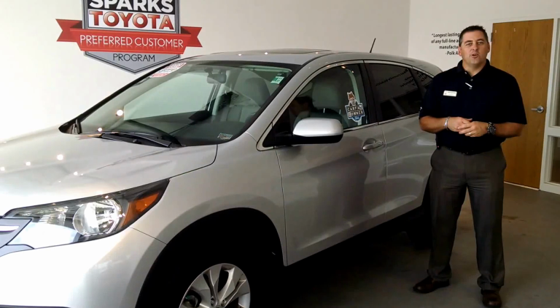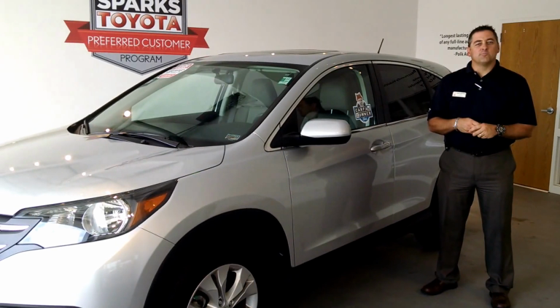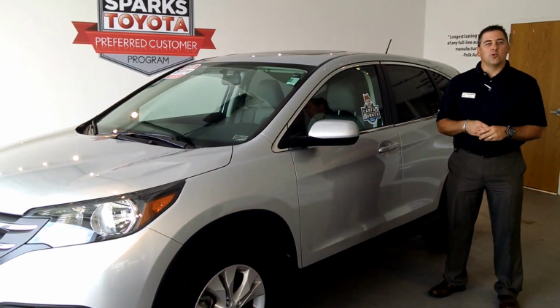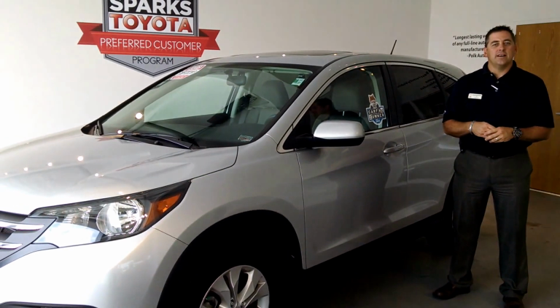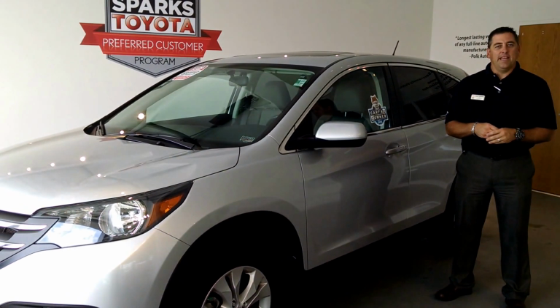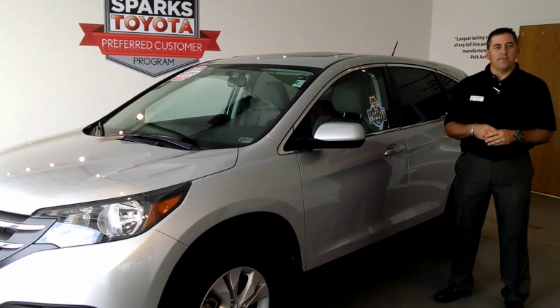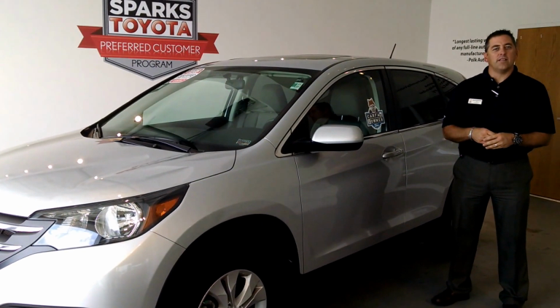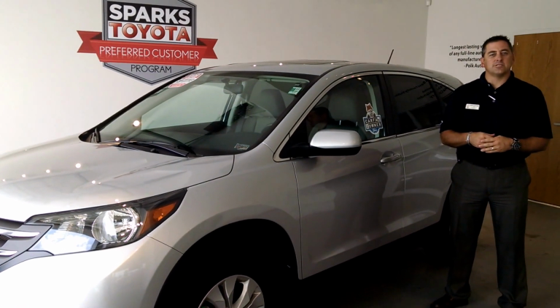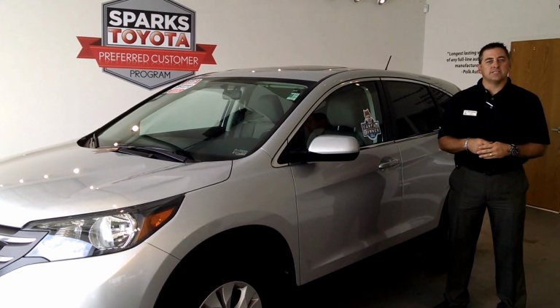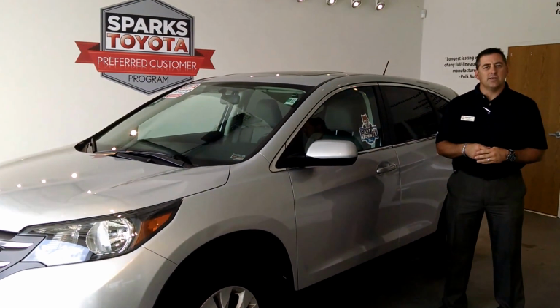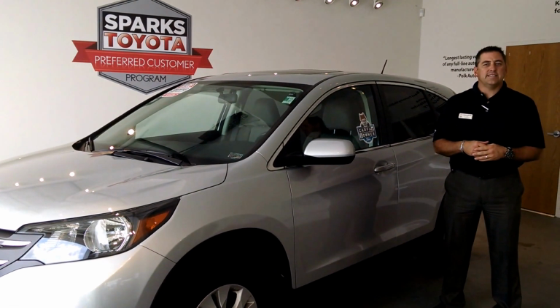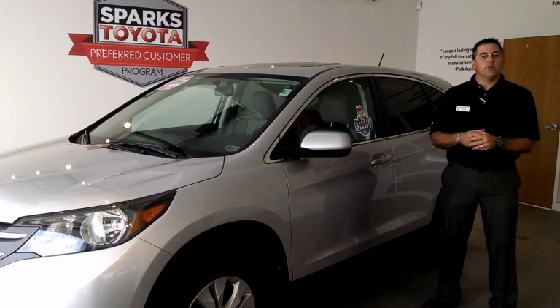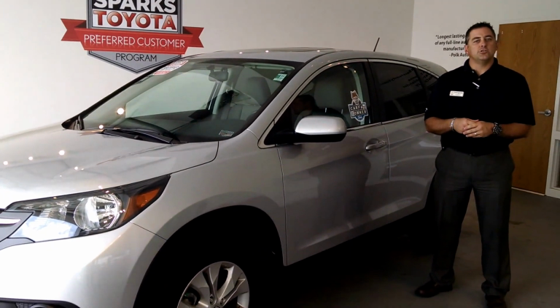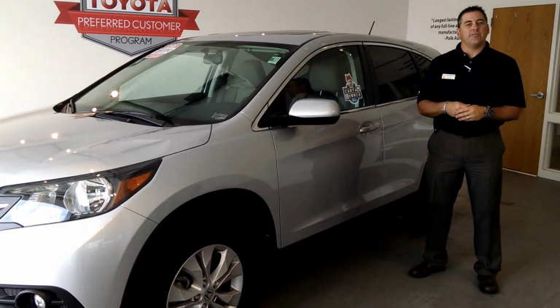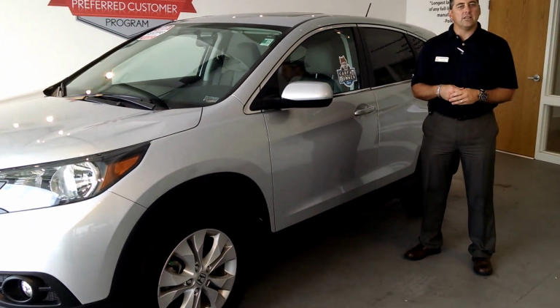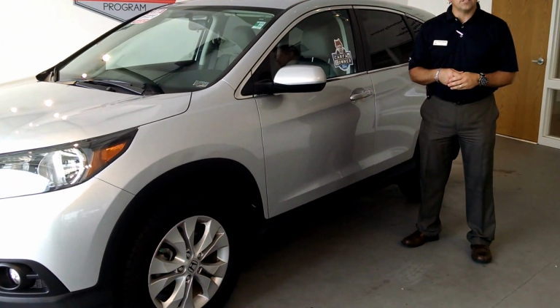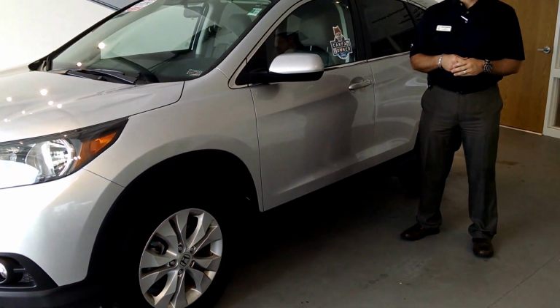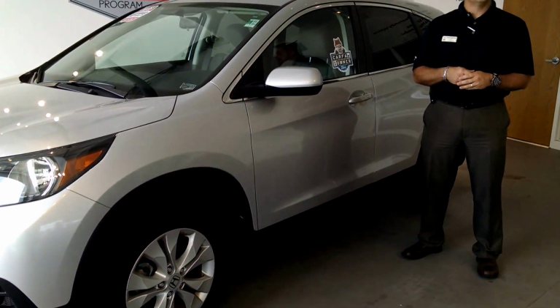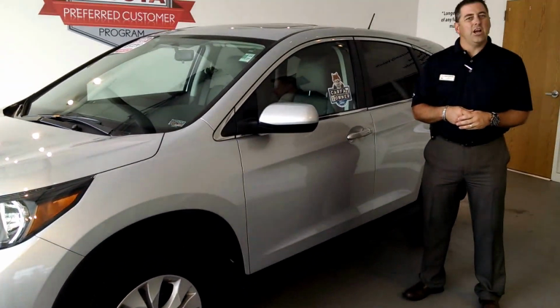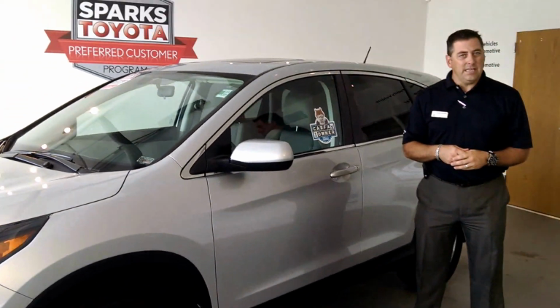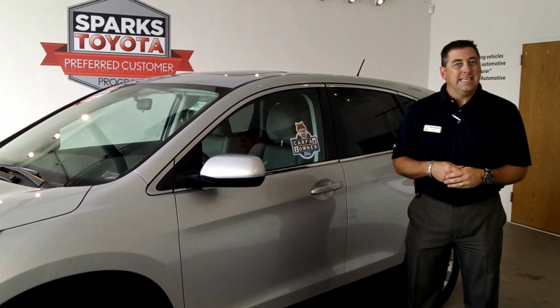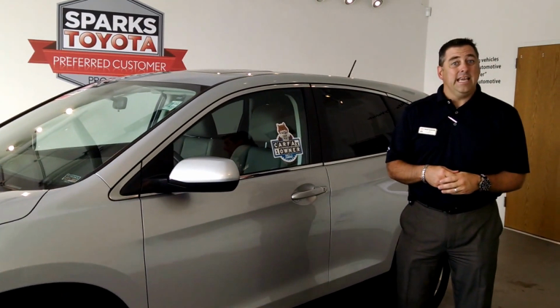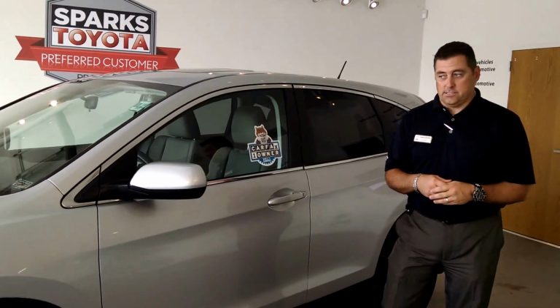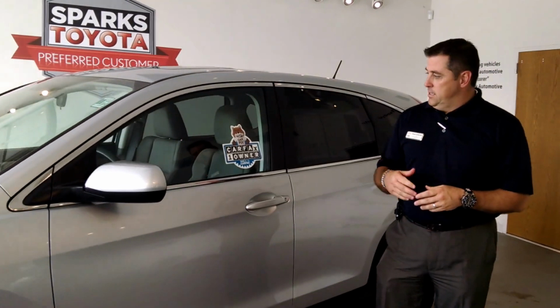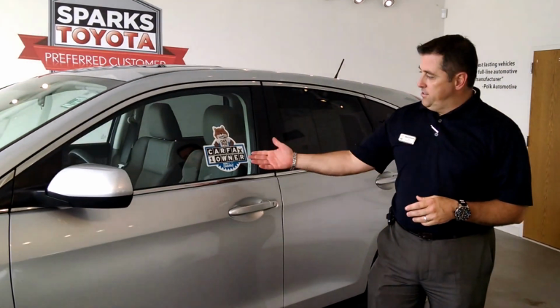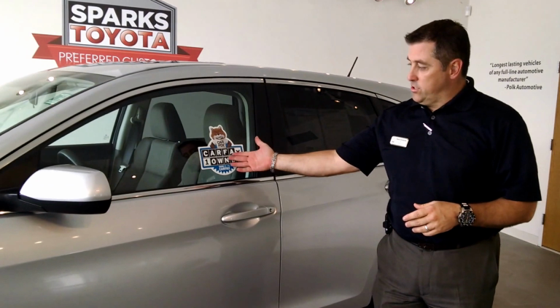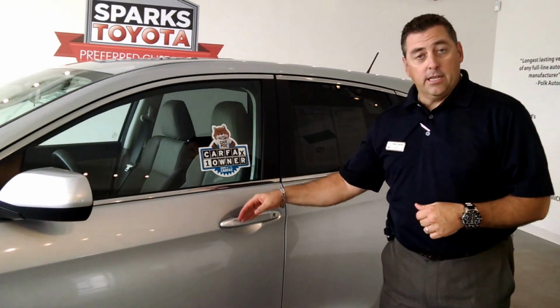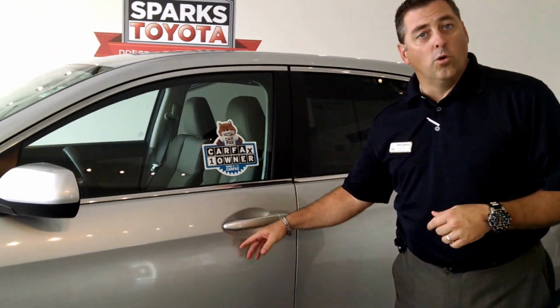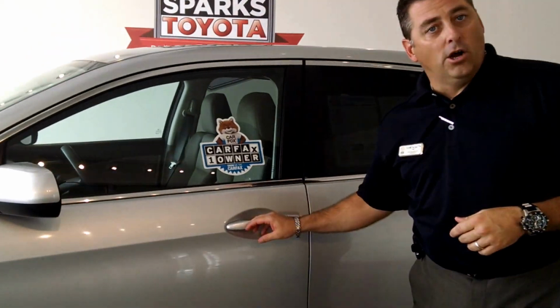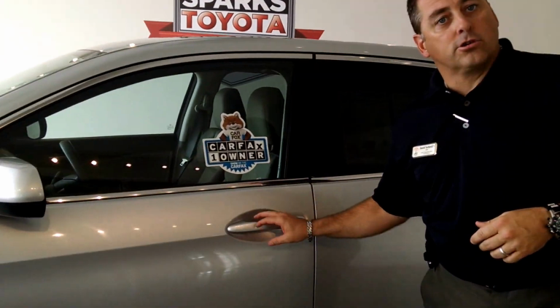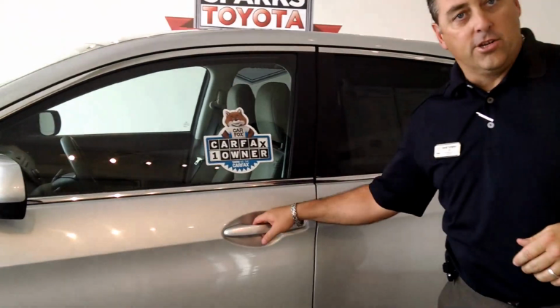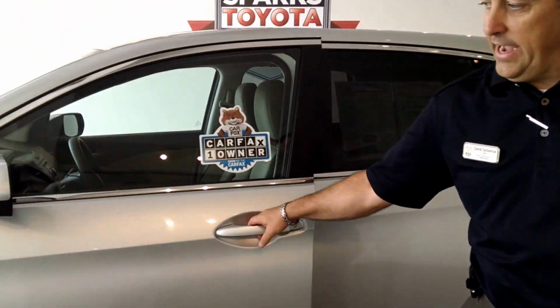Welcome to Sparks Toyota. I'm David Turbigo, one of the sales consultants out here, and today we want to talk to you about the 2014 Honda CR-V EX. This vehicle is a one-owner, clean Carfax.